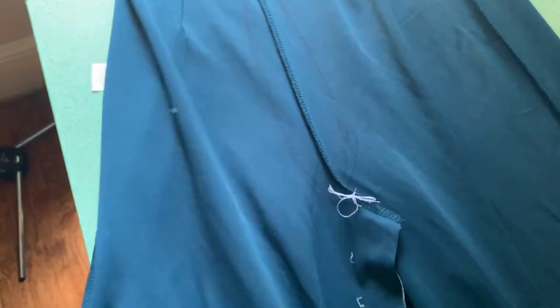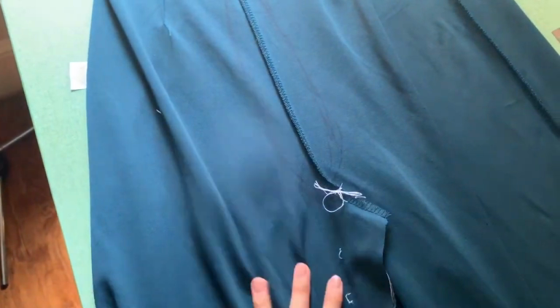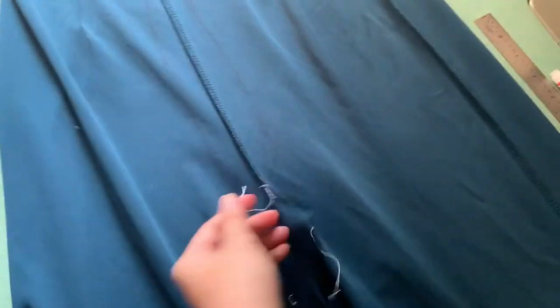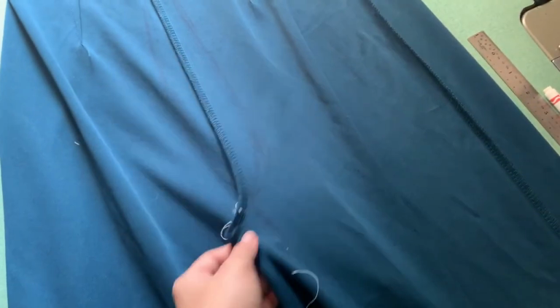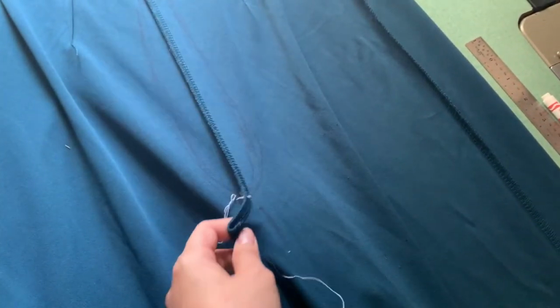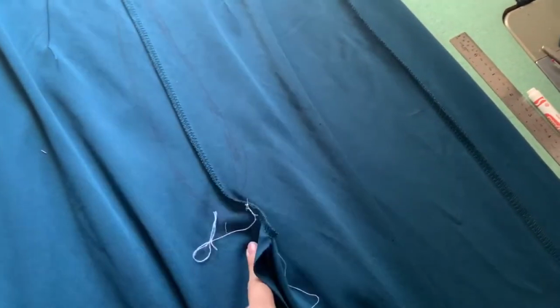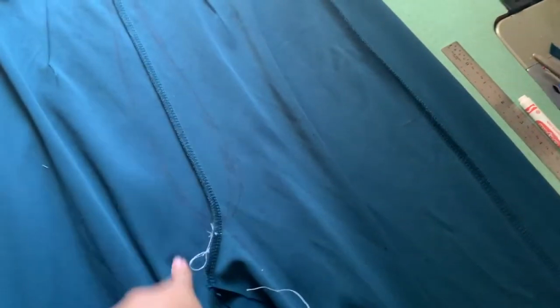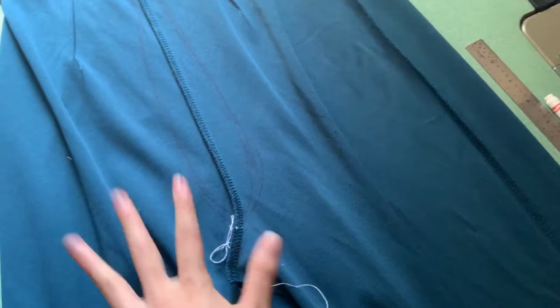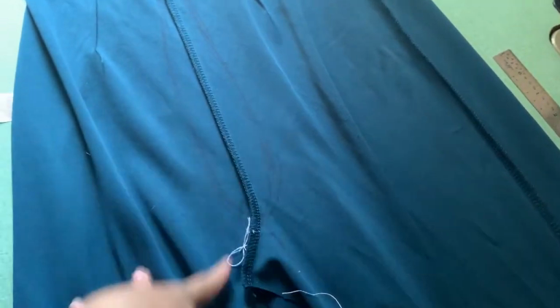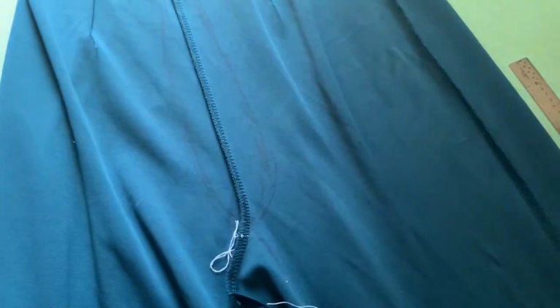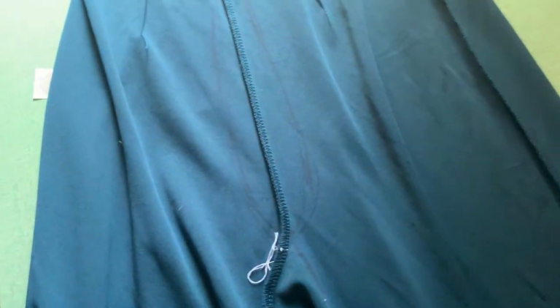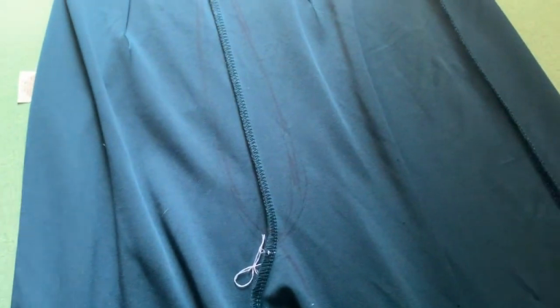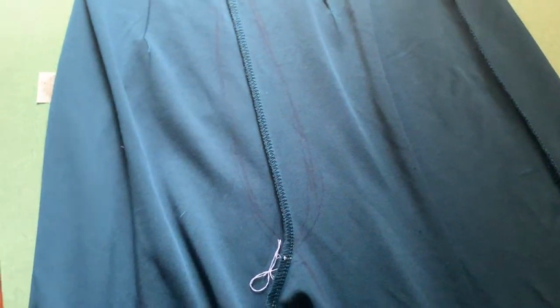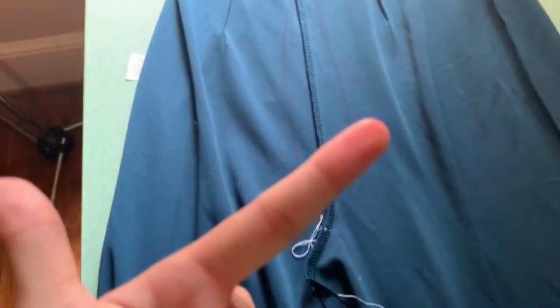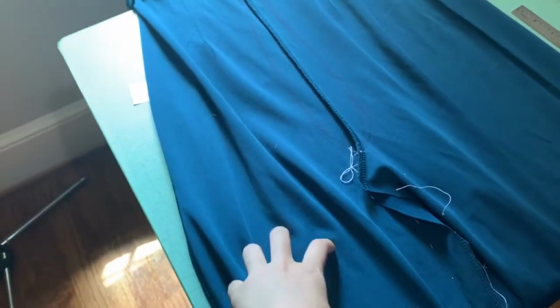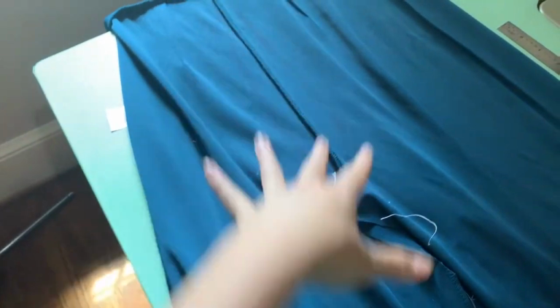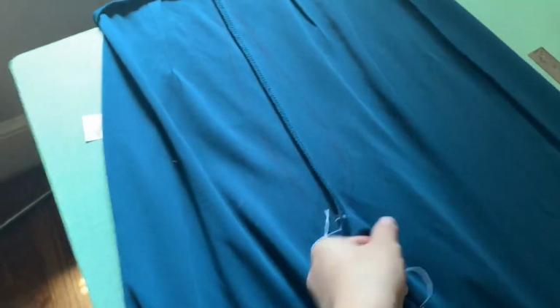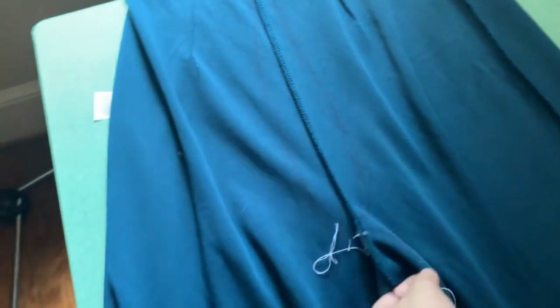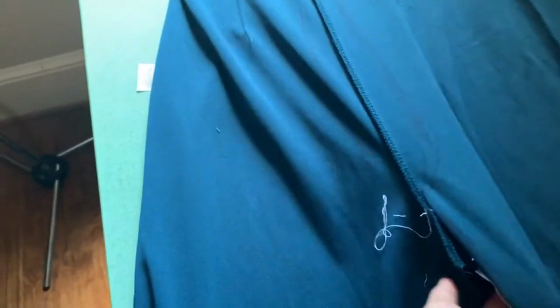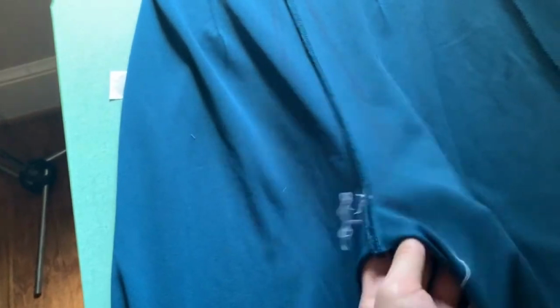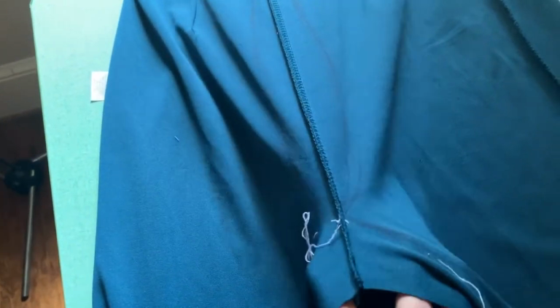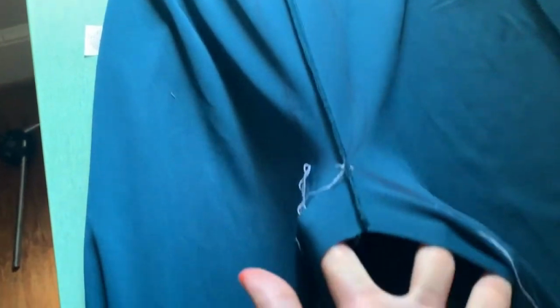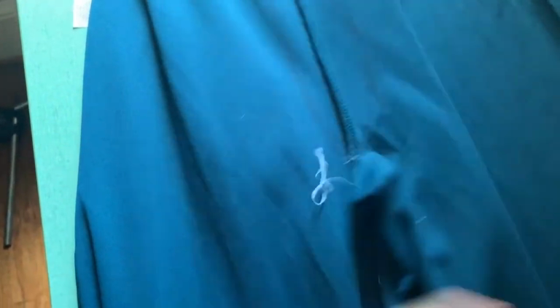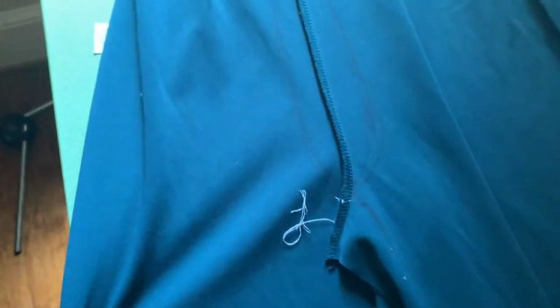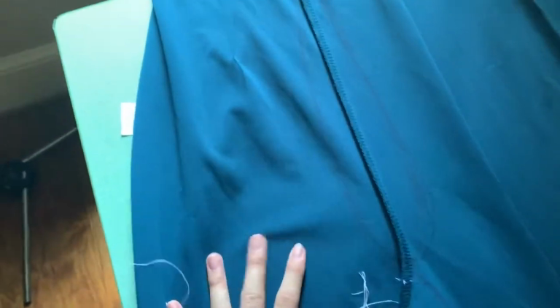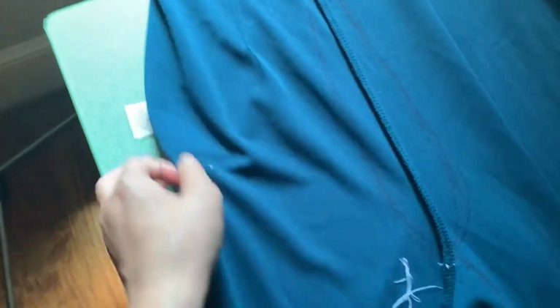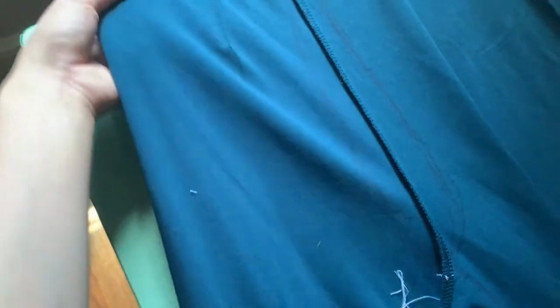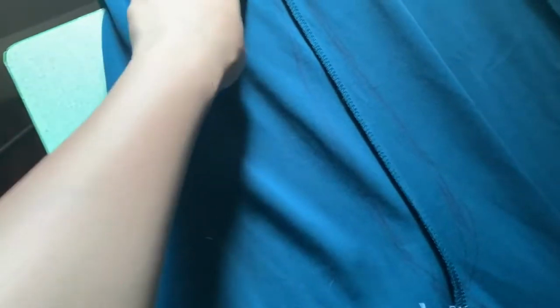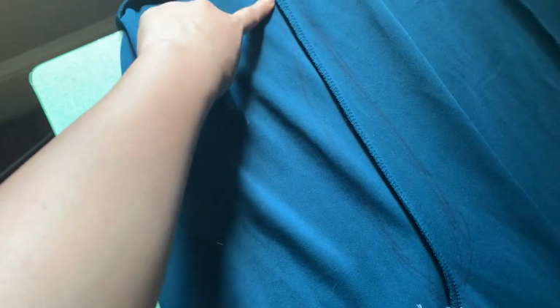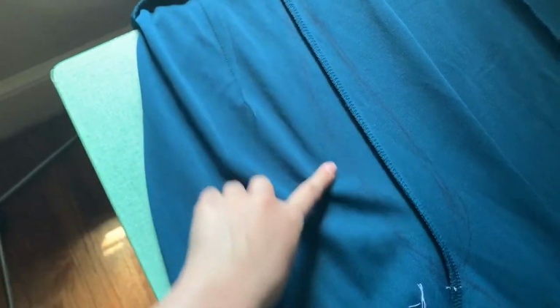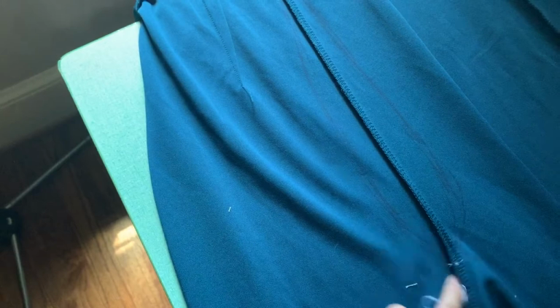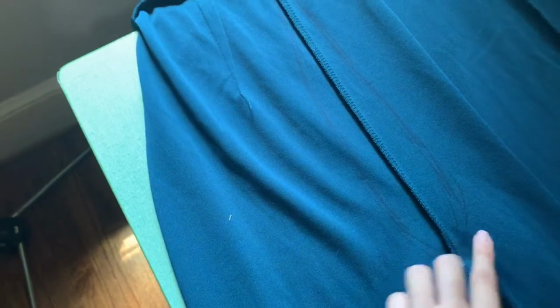I went ahead and cut the crotches apart, just because the back crotch is a little longer than the front crotch and I didn't want to deal with that. So I just cut it off, and then right here I went ahead and drew in another crotch seam.